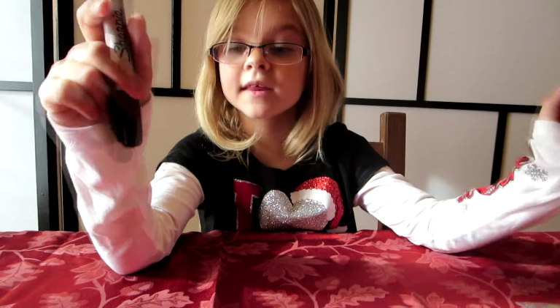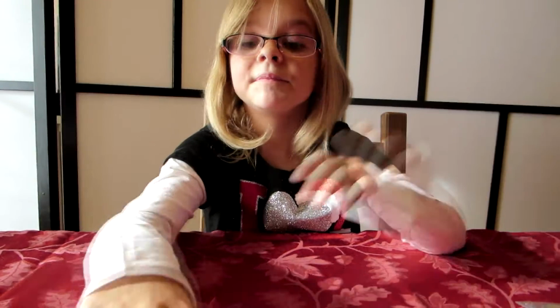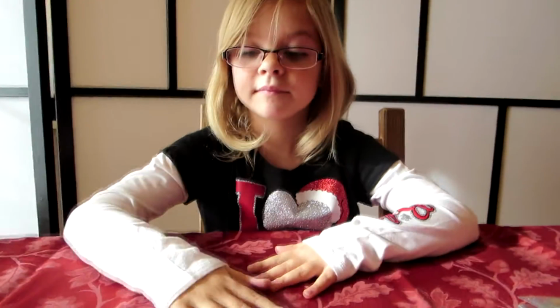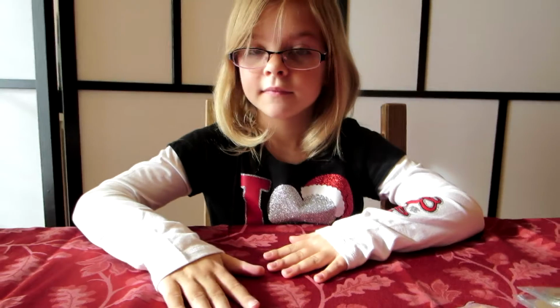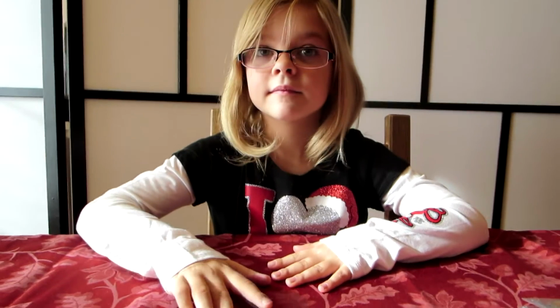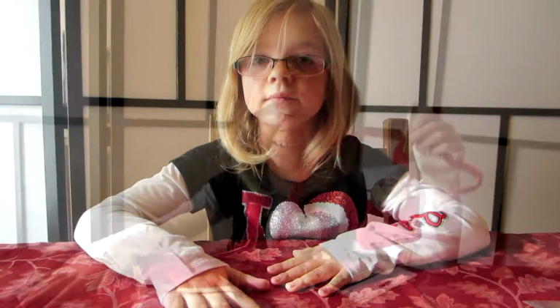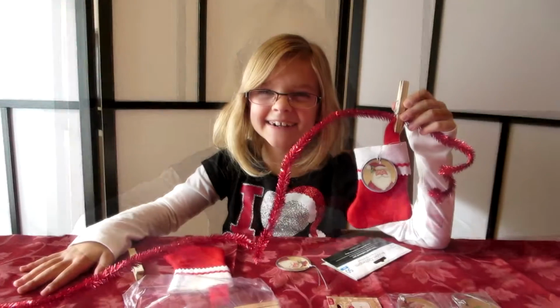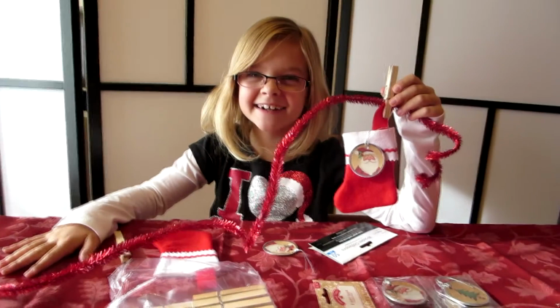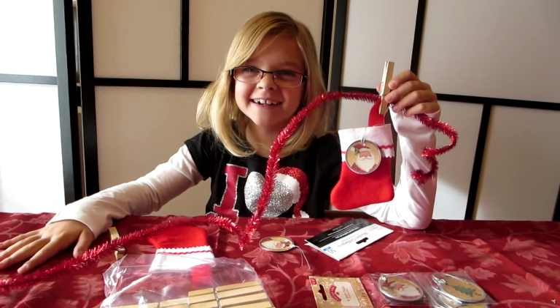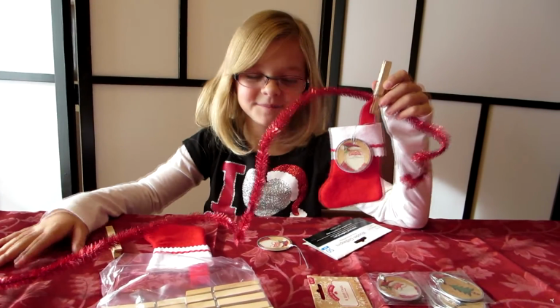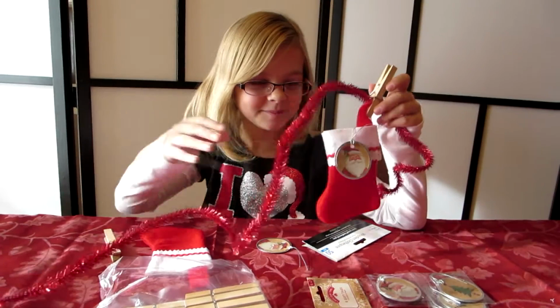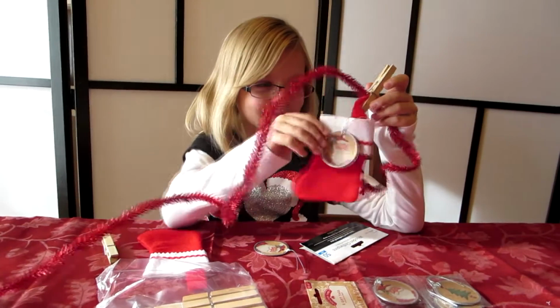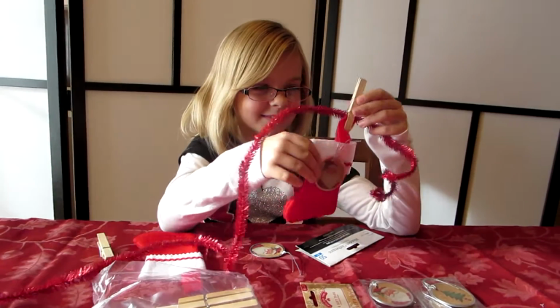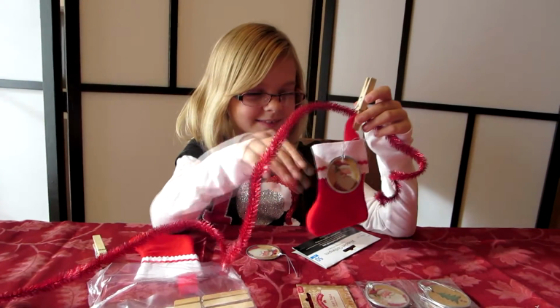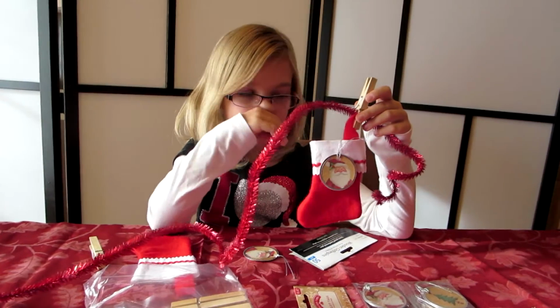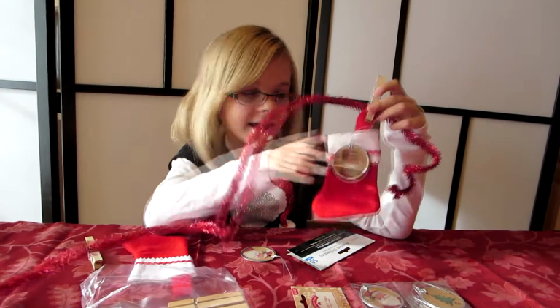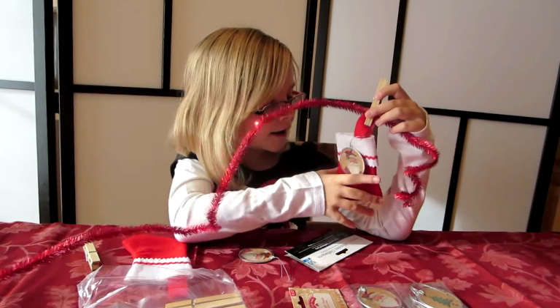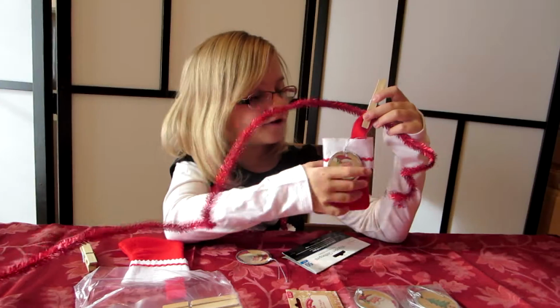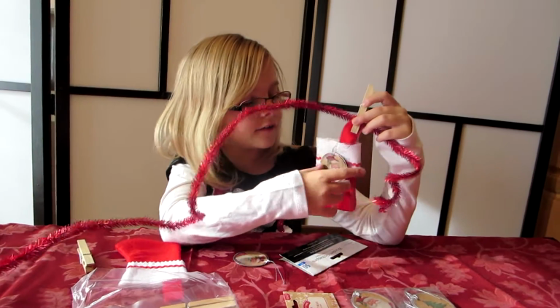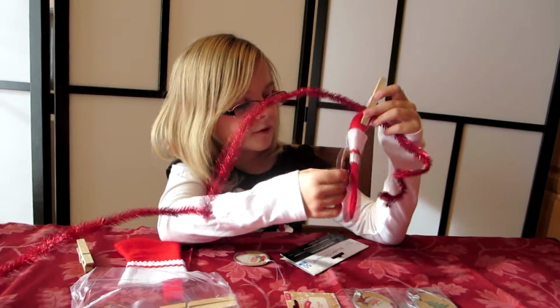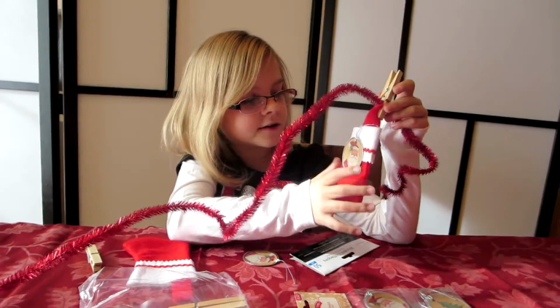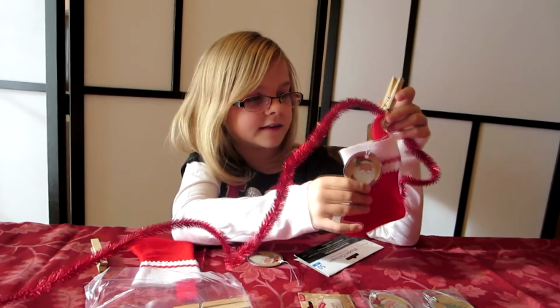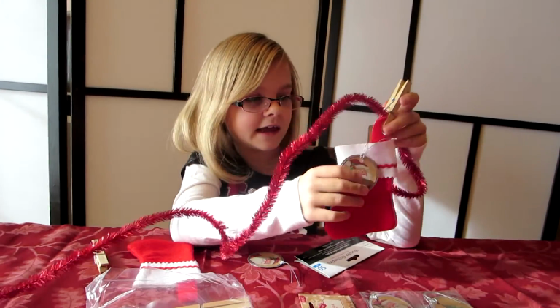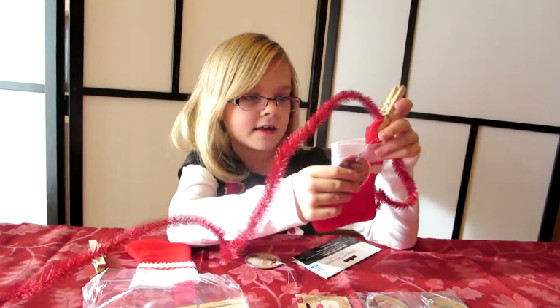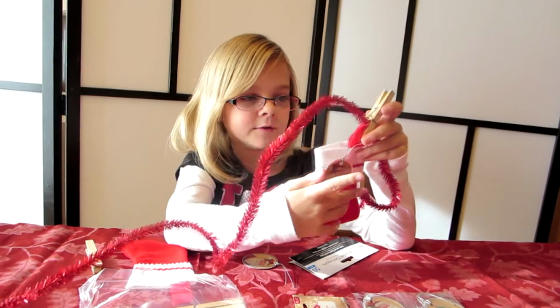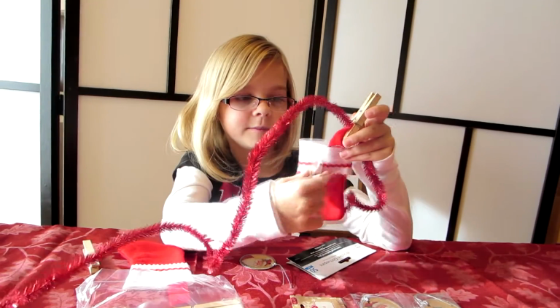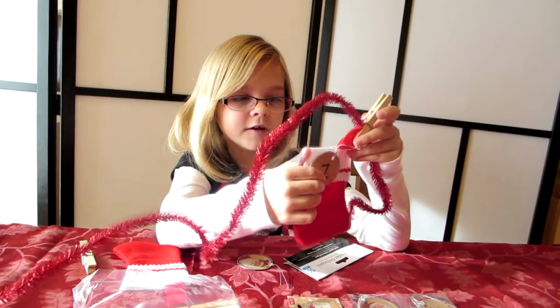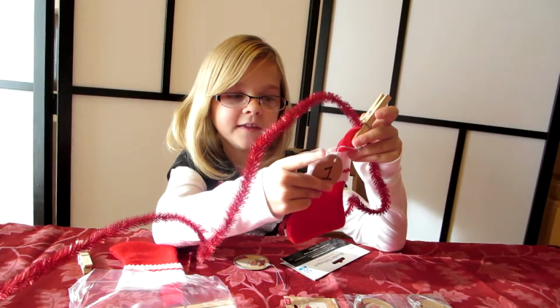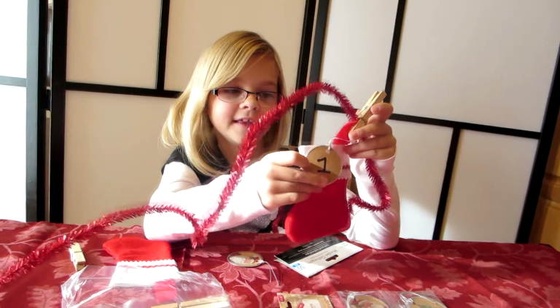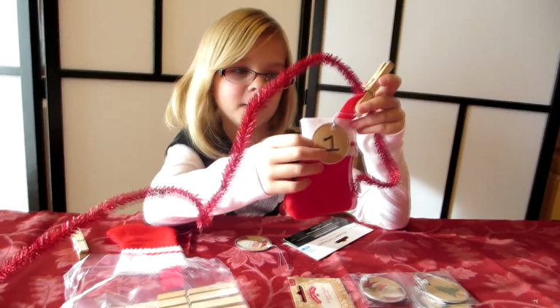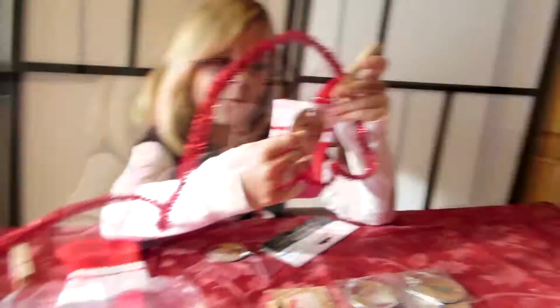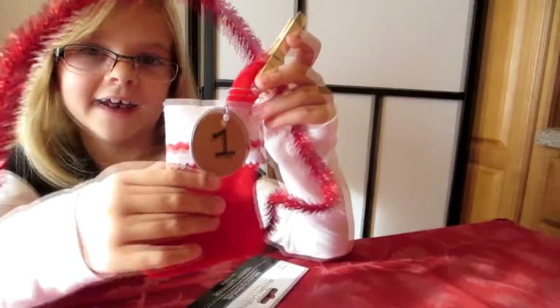So we'll be right back and show you how to do it. Alright, so we've come back. Everything's open. And here's just an example — as you can see there's Santa on the front. You can flip it over and you see that it says number one.